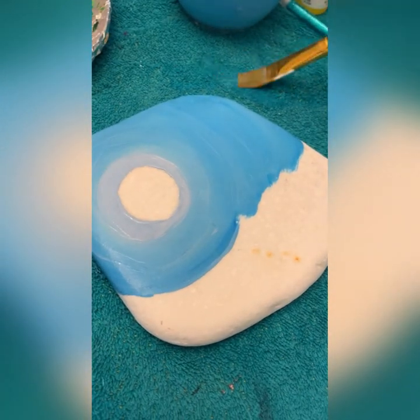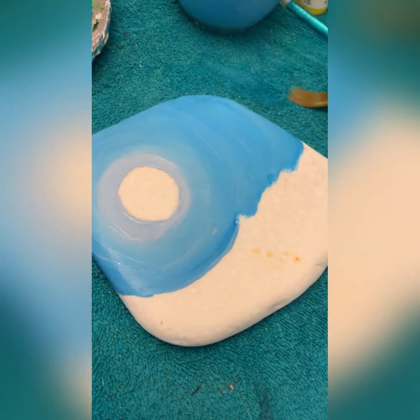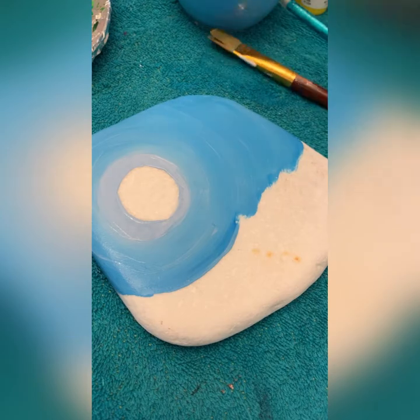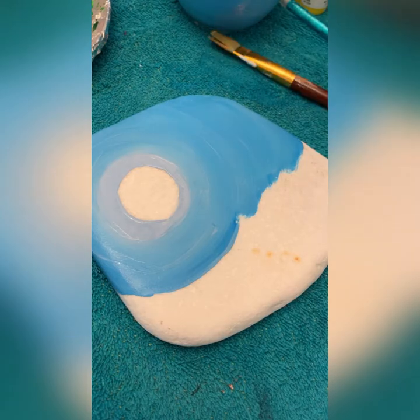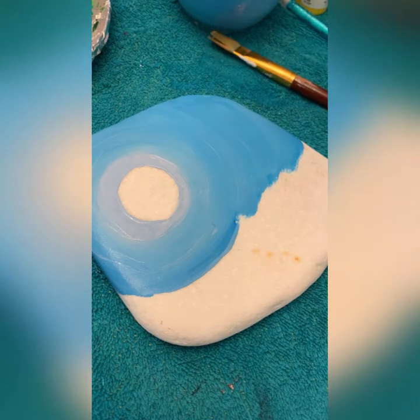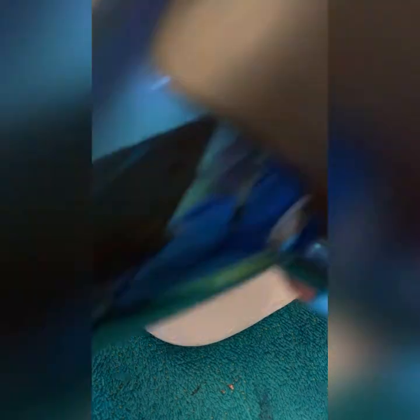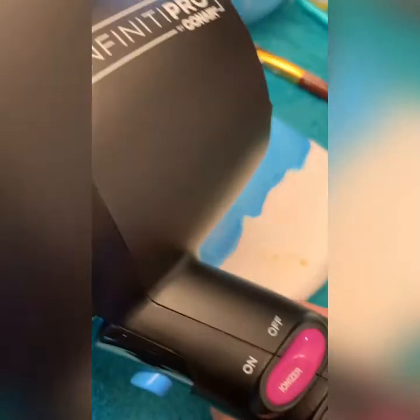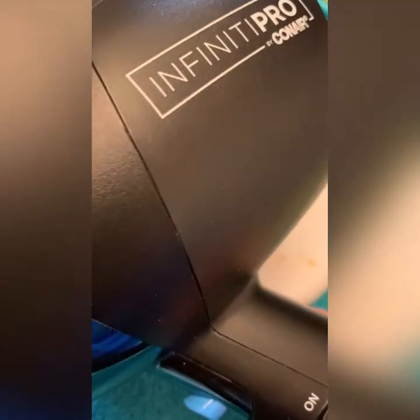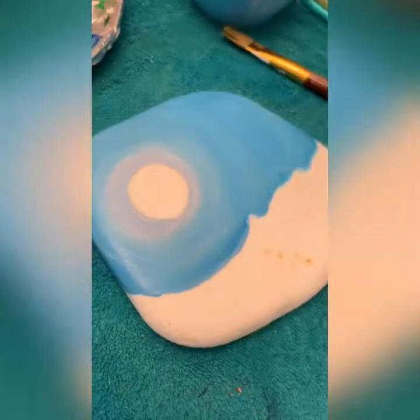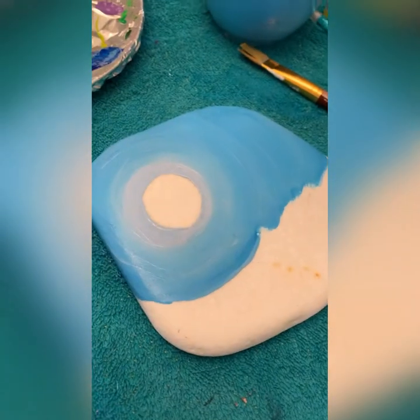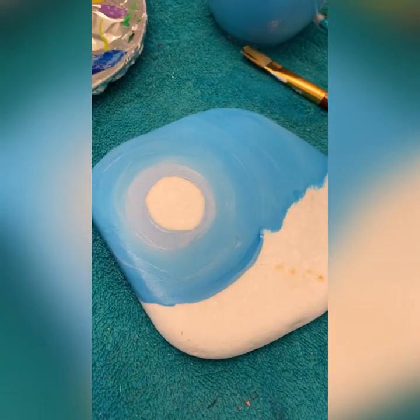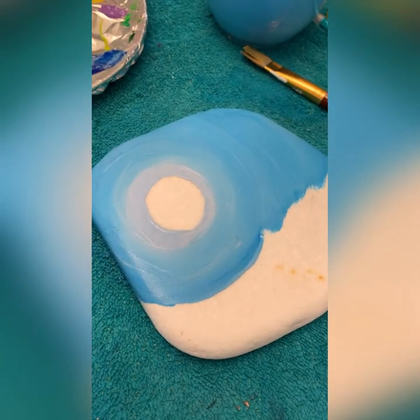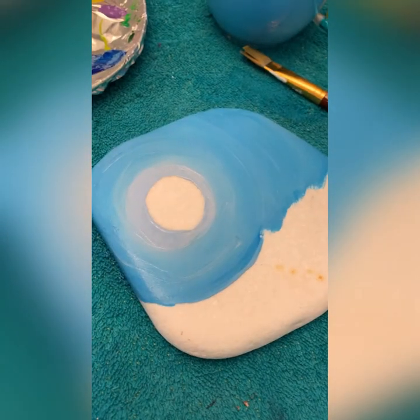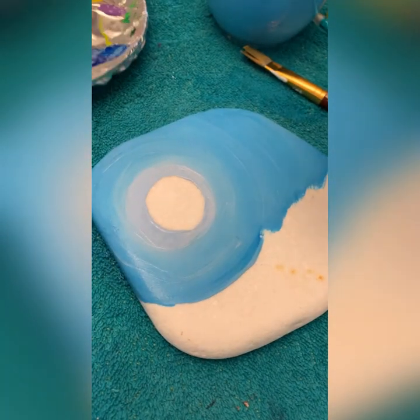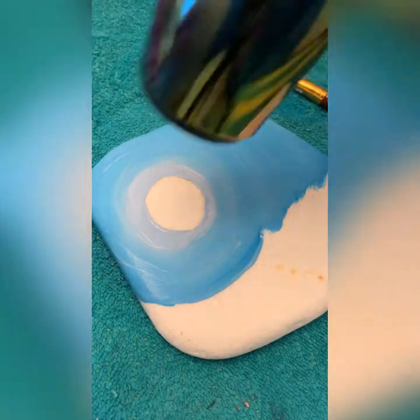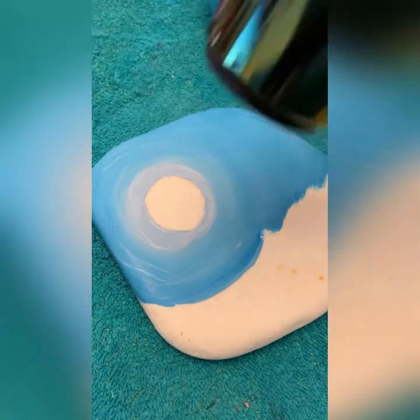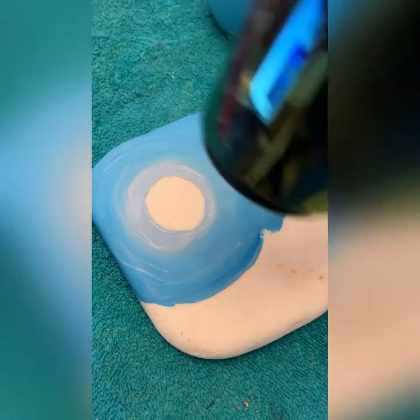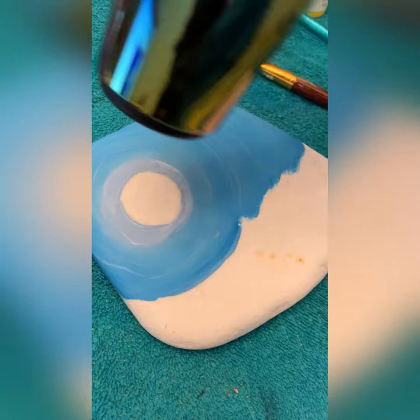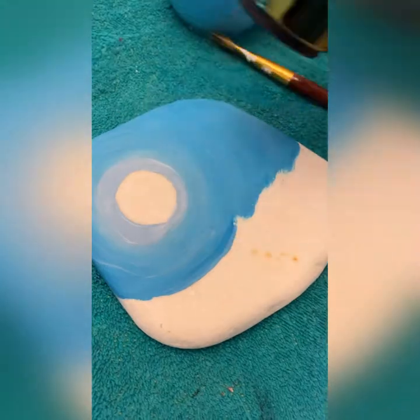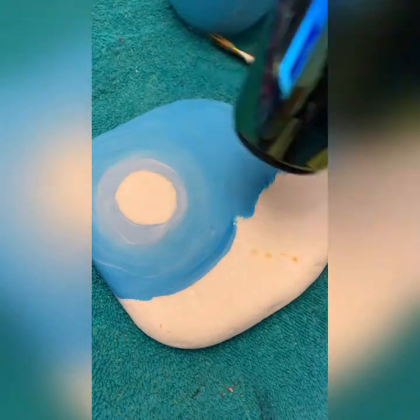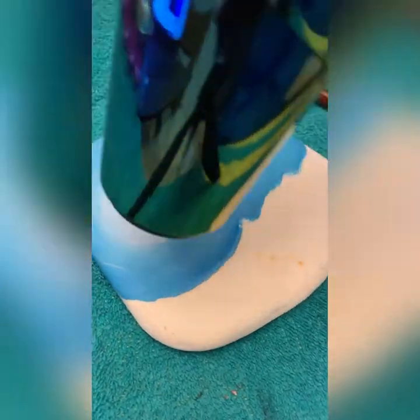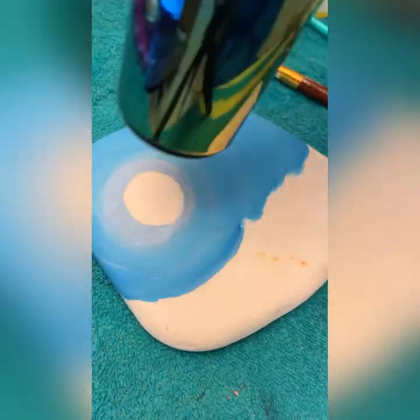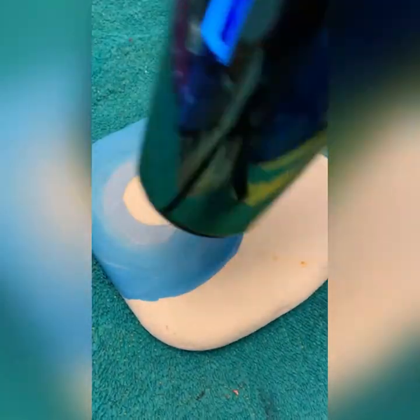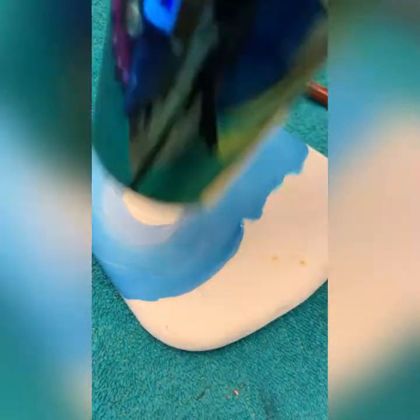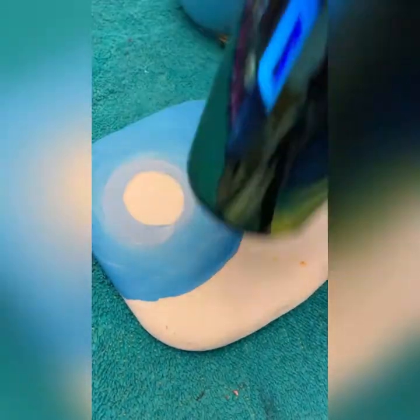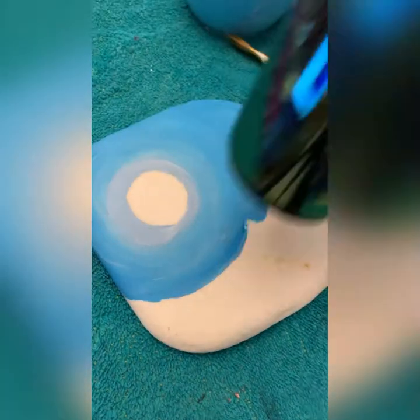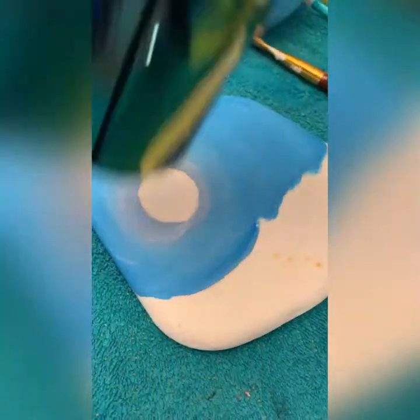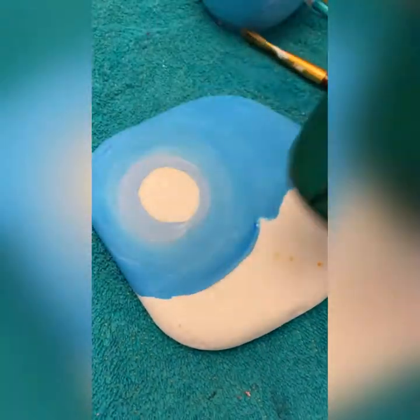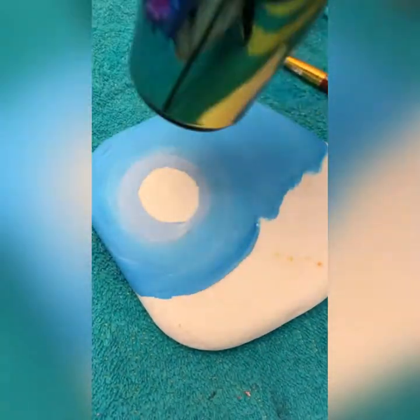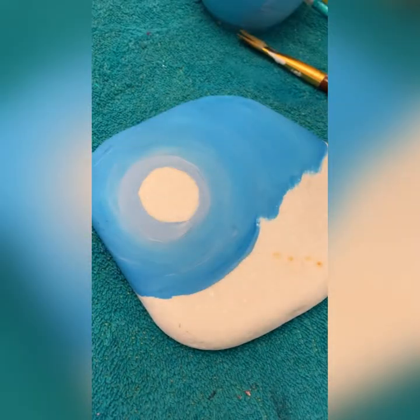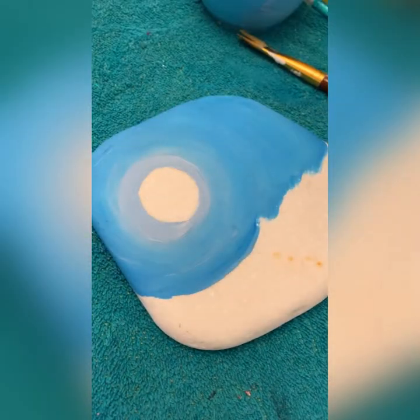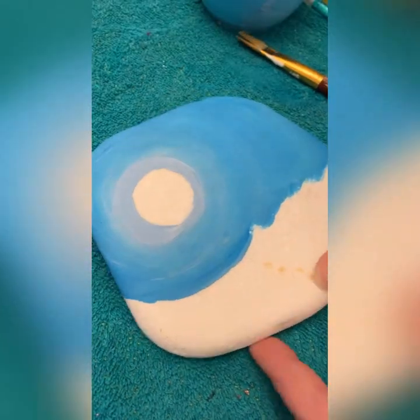I'm going to blow dry that and make sure it's dry, because I don't want my Posca pens going into this.